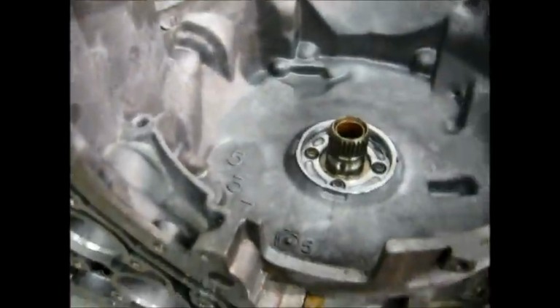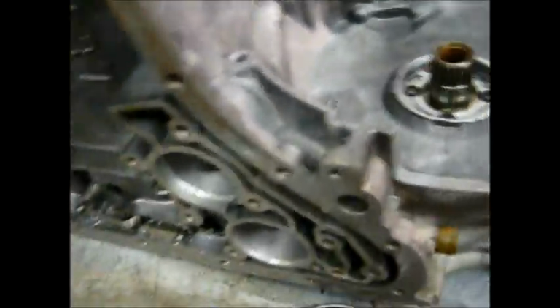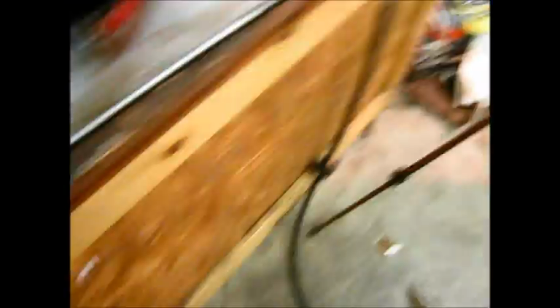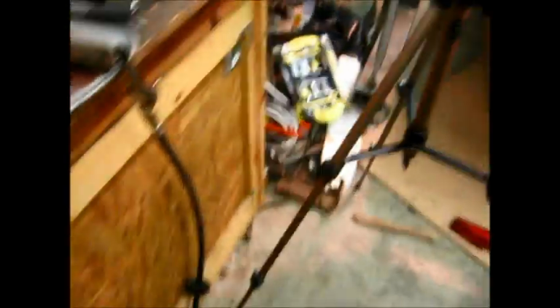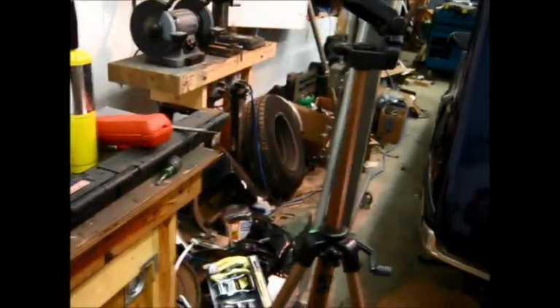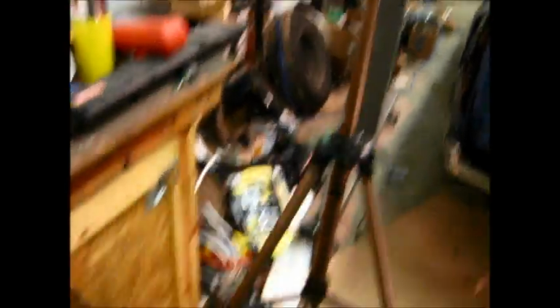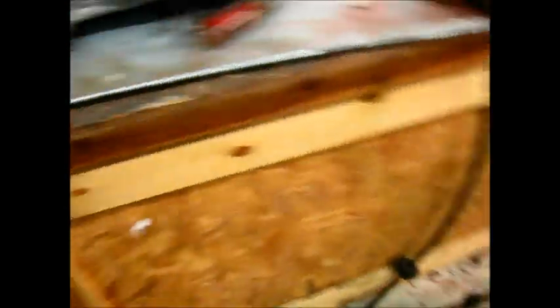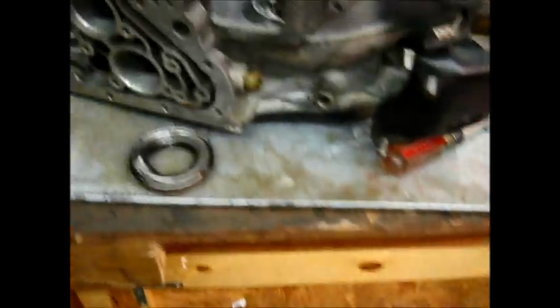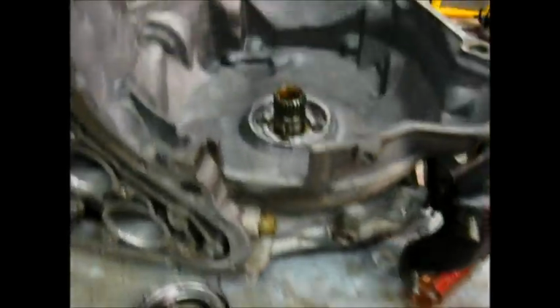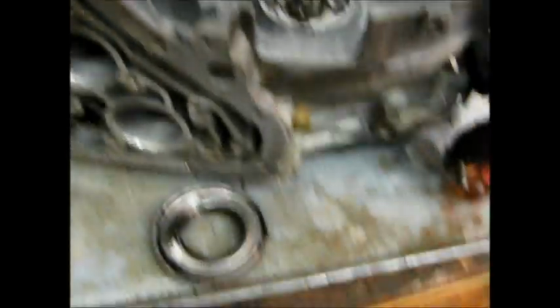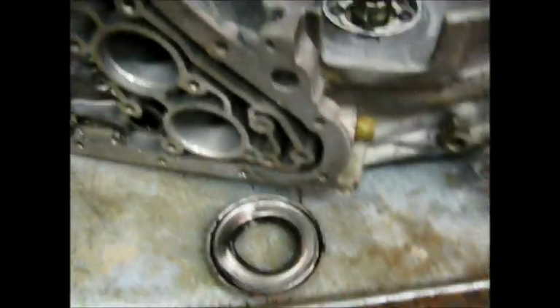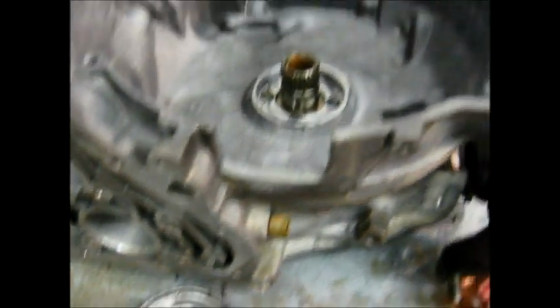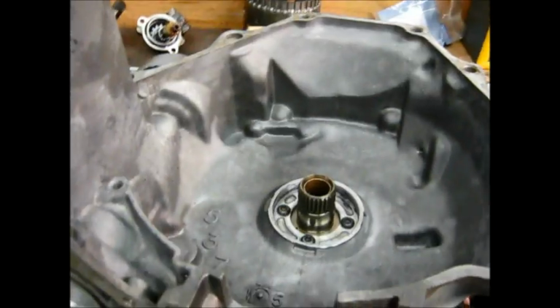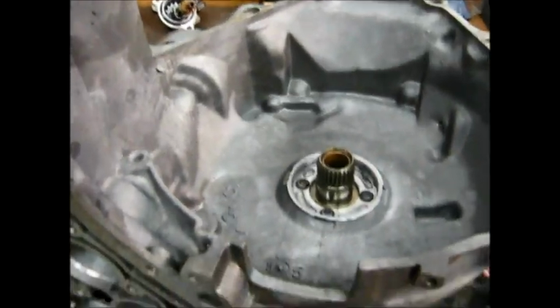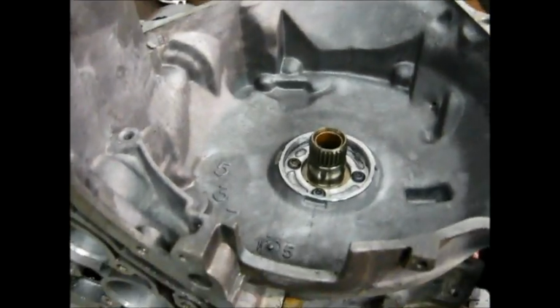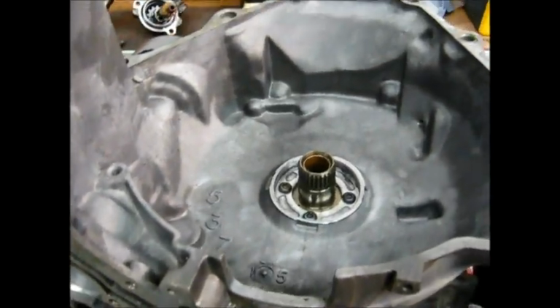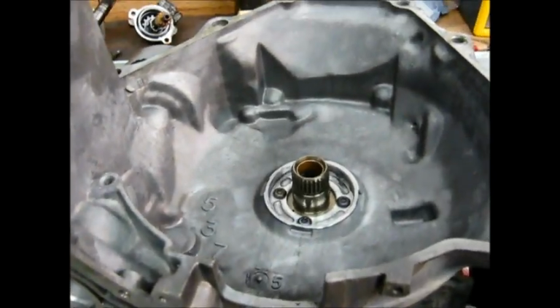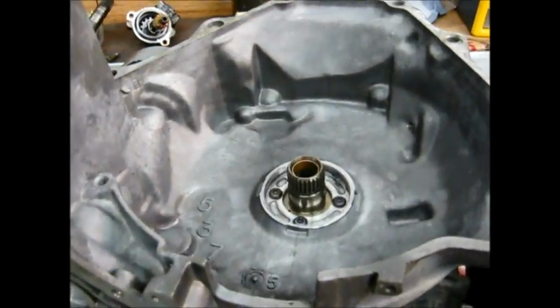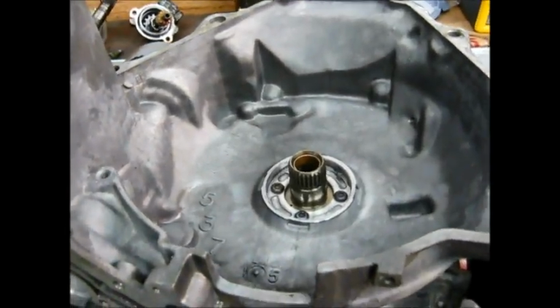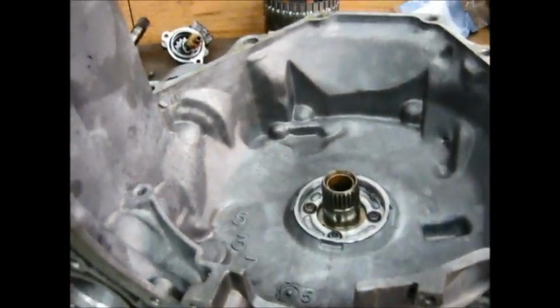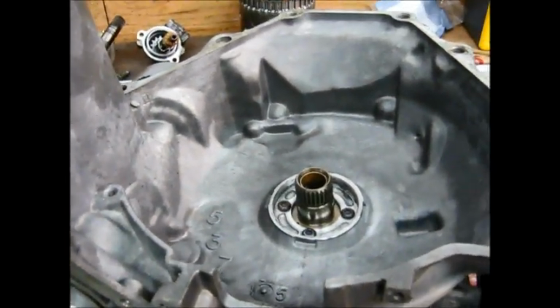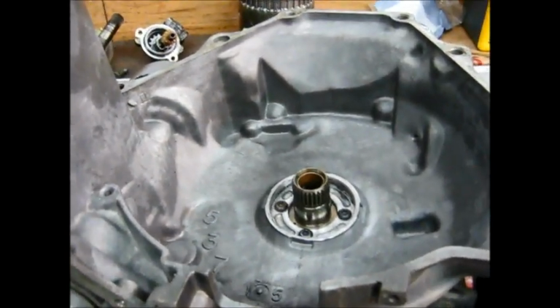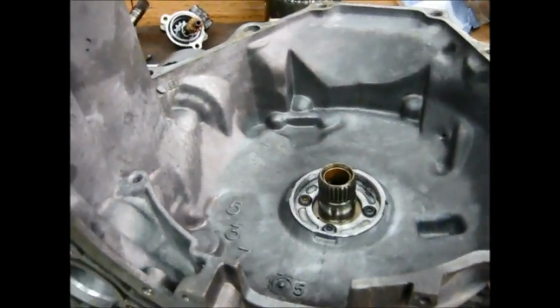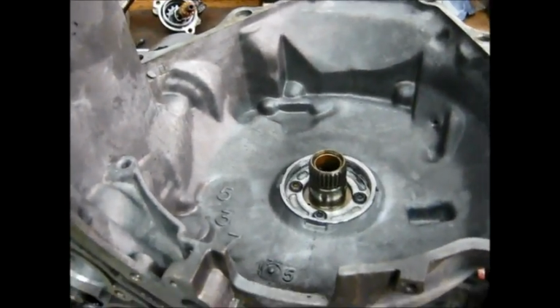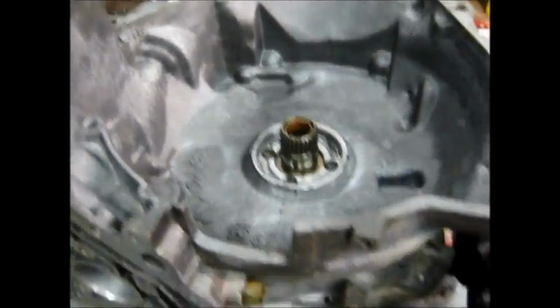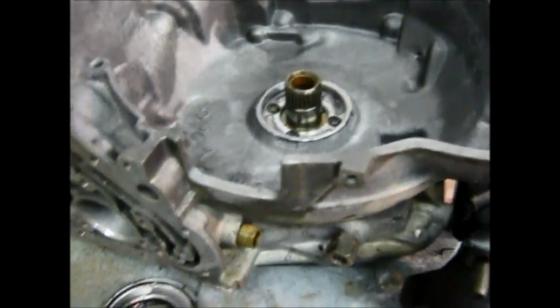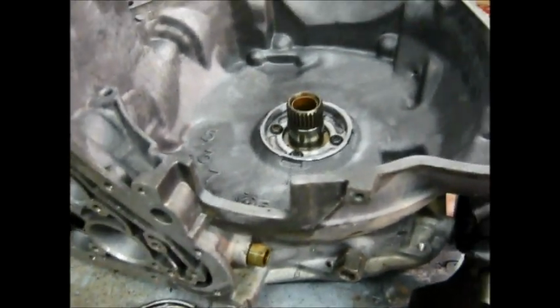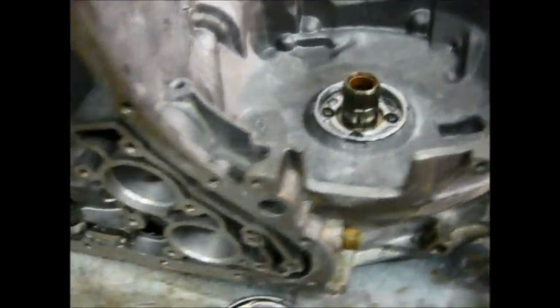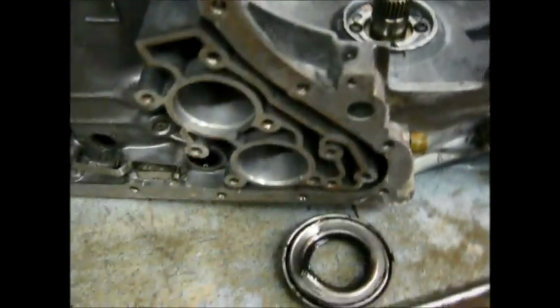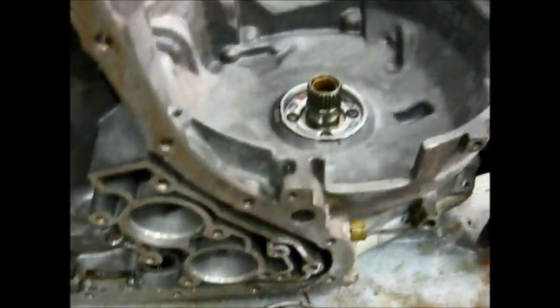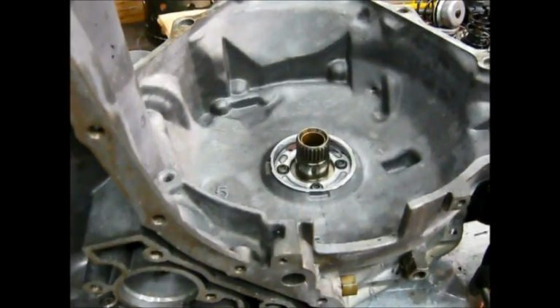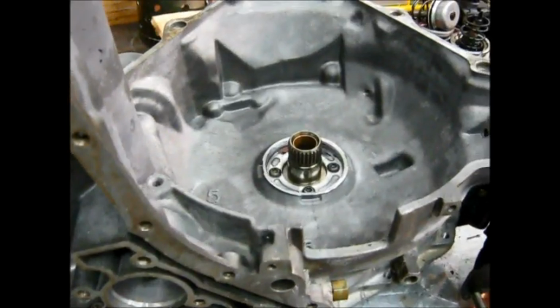I've got the camera tripod that a friend of mine gave me a while back. I'm going to try to use it. This camera doesn't really lock into it properly, so if I go to make adjustments, I just hope you've taken your anti-motion sickness pills.